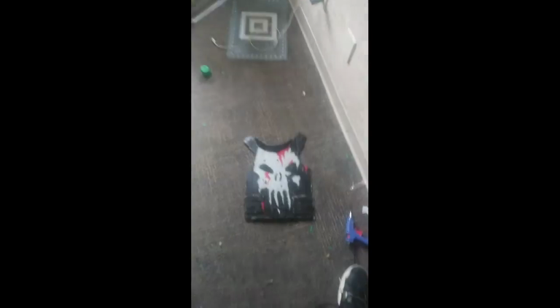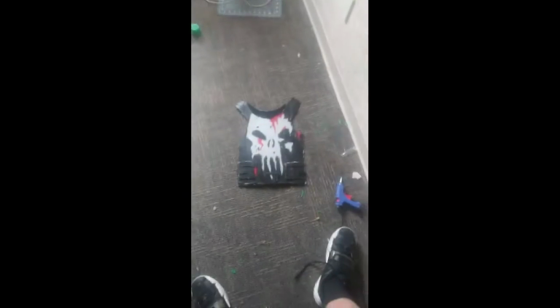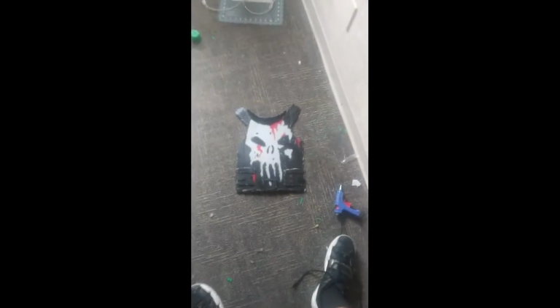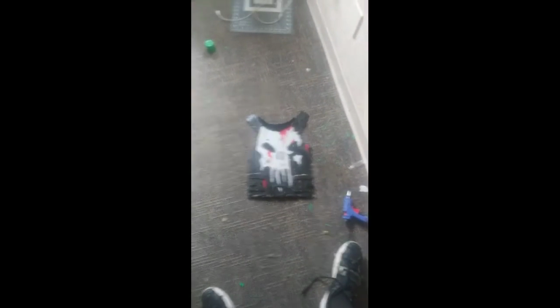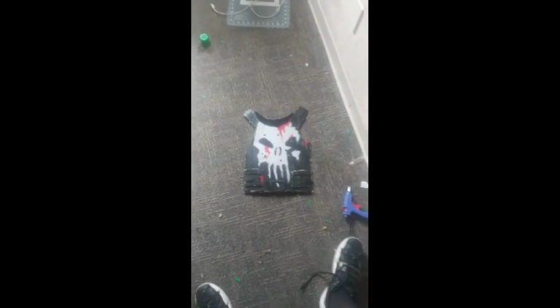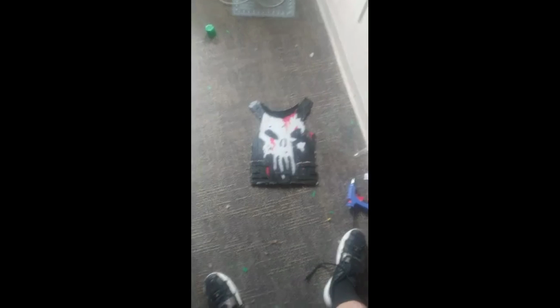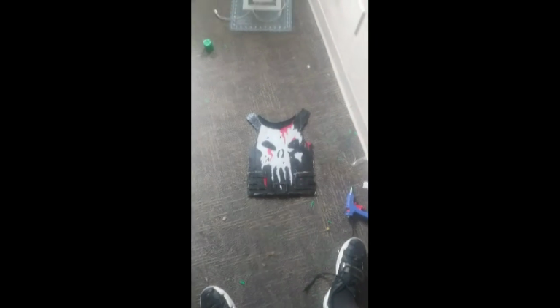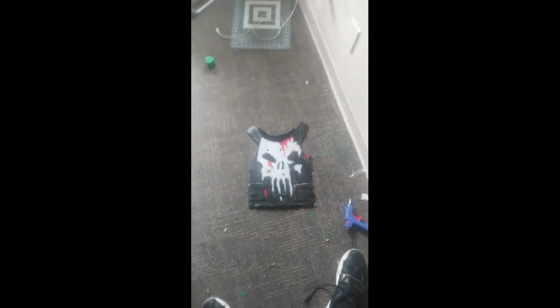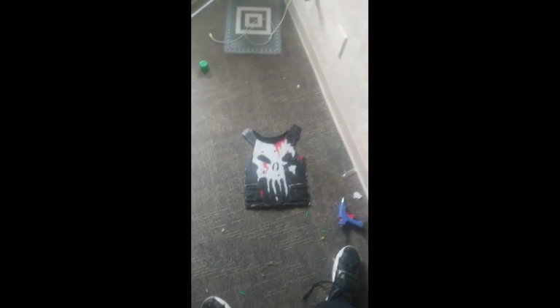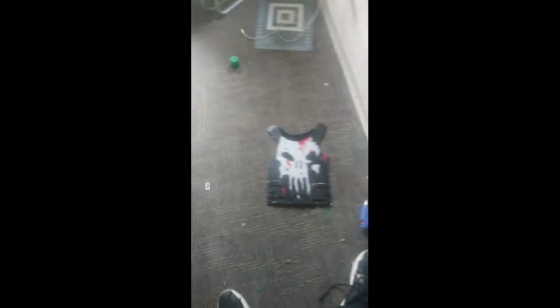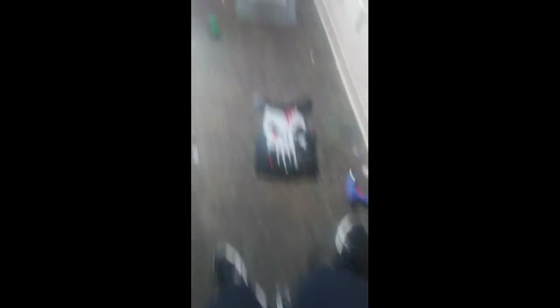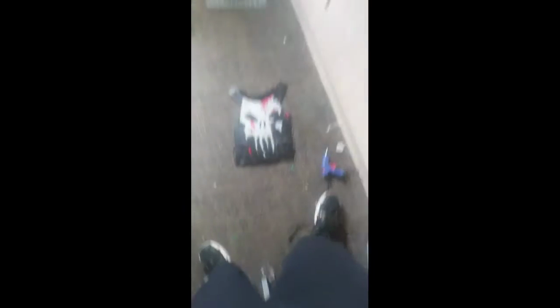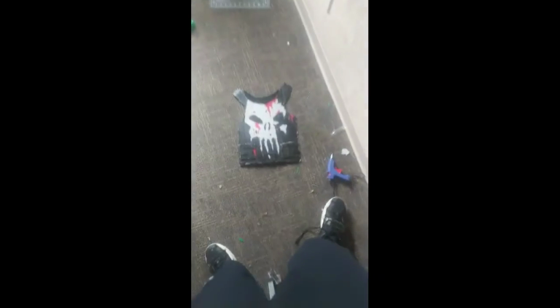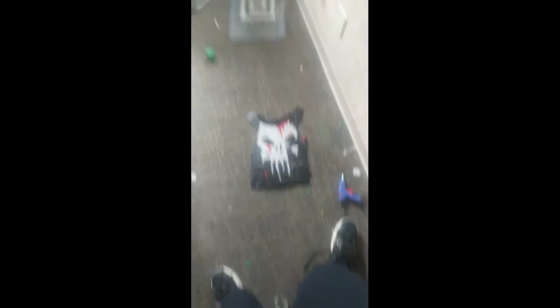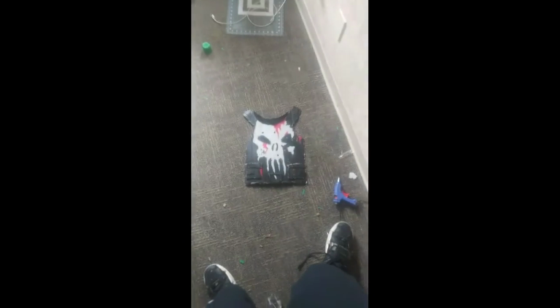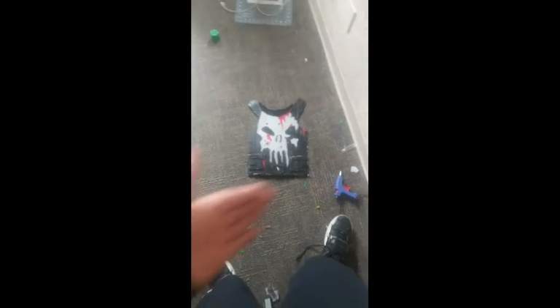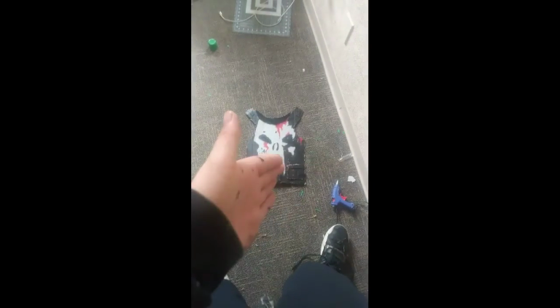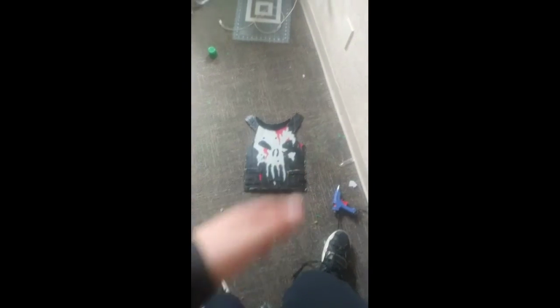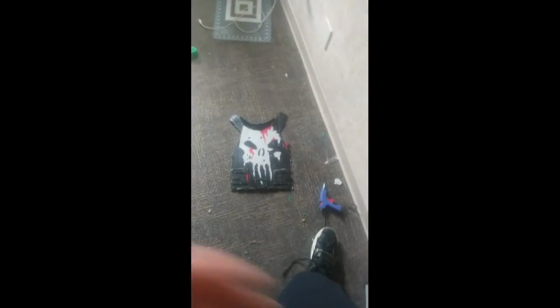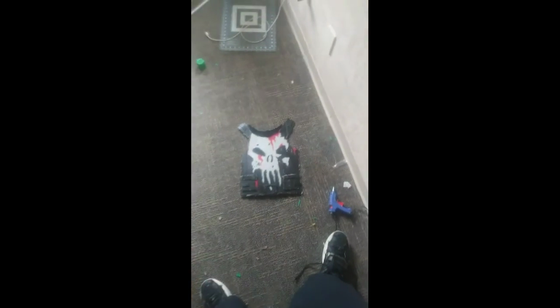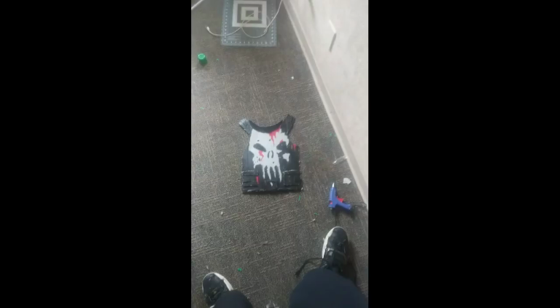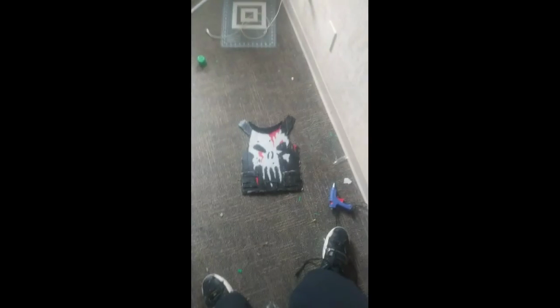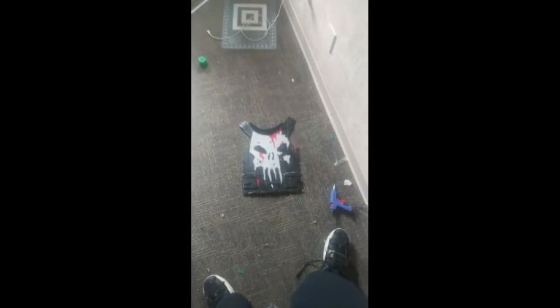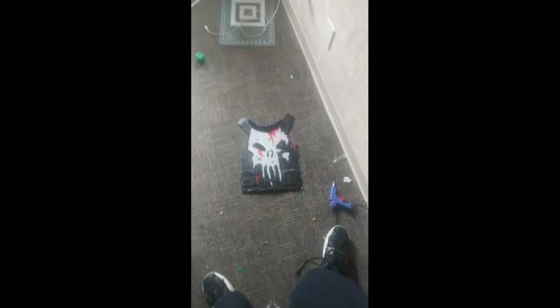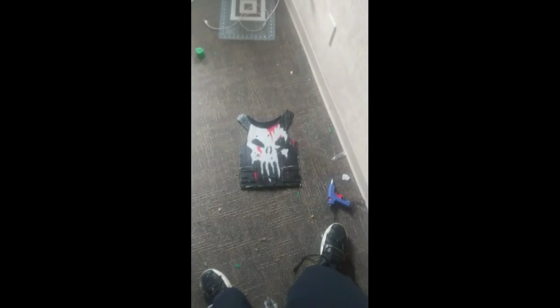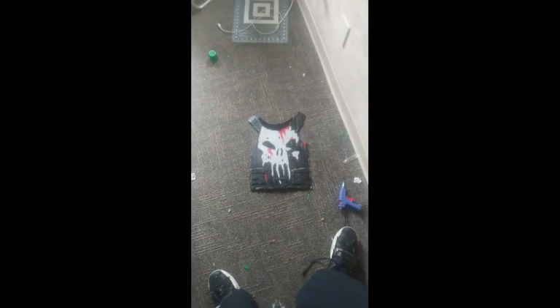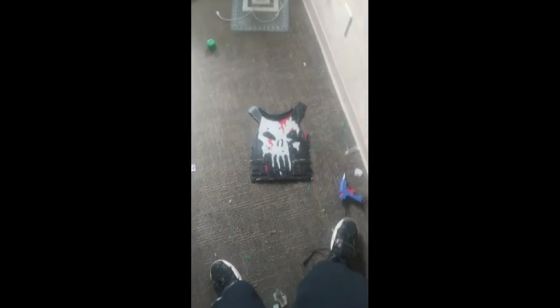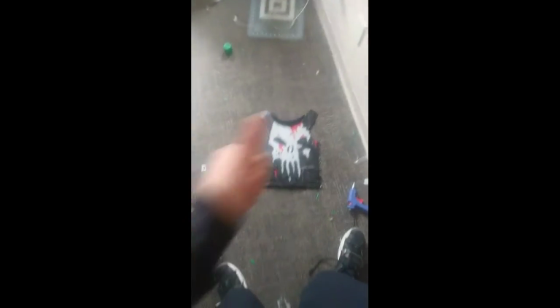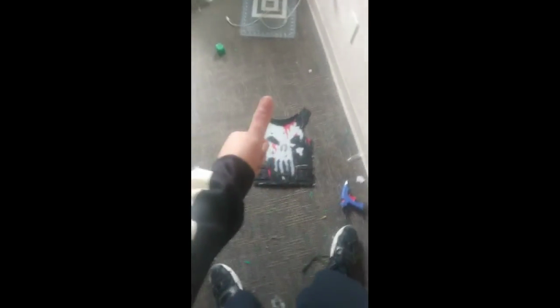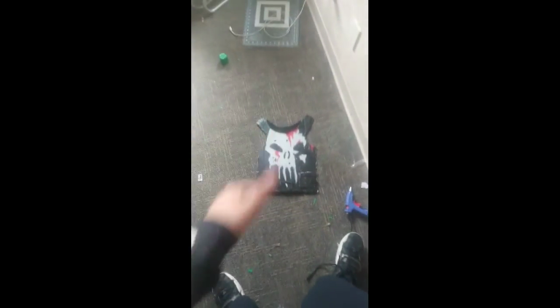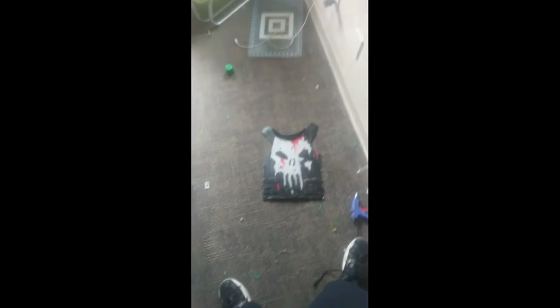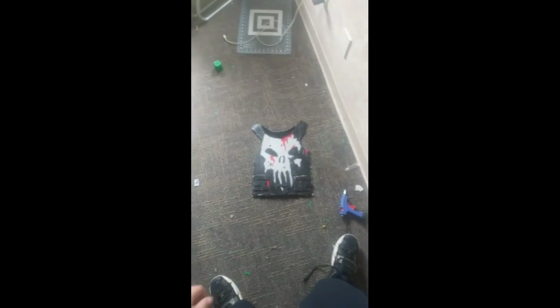That is what it looks like at the end. And there you have it. Make your straps and there it is. It's all done. Subscribe.